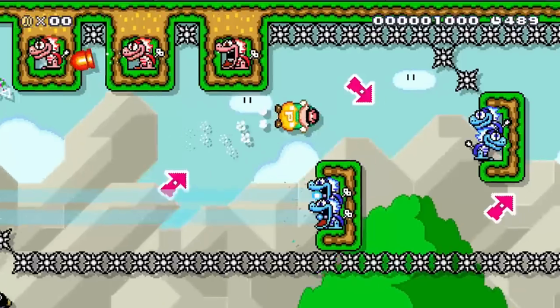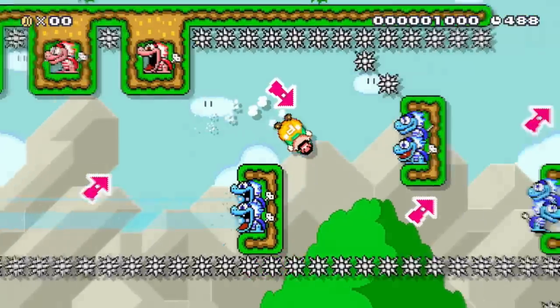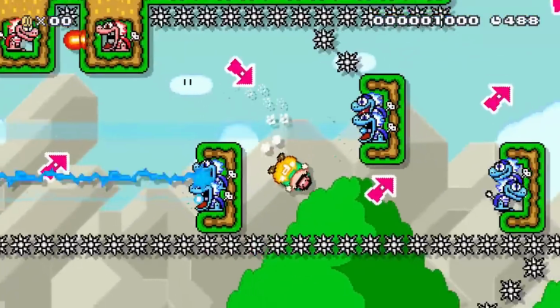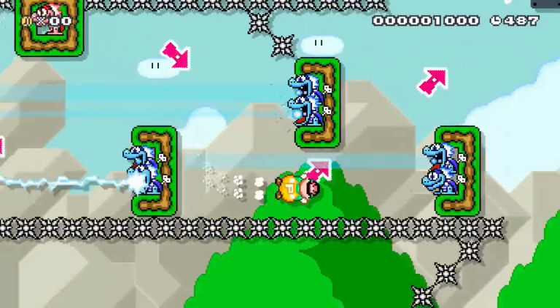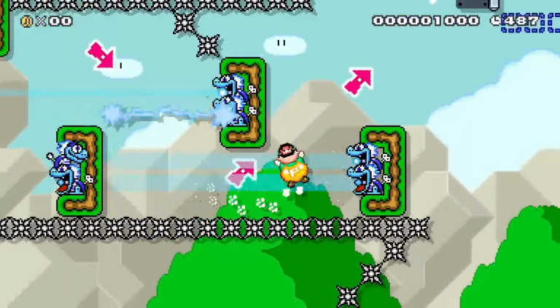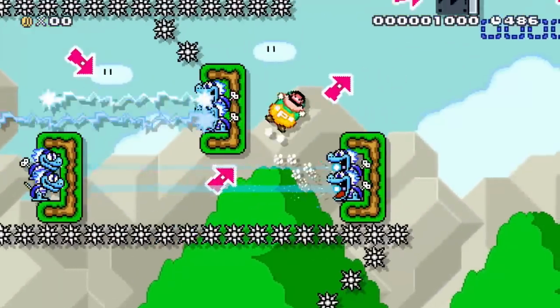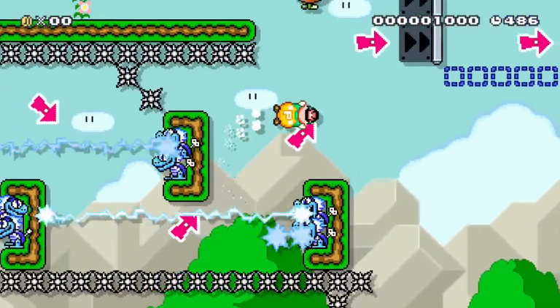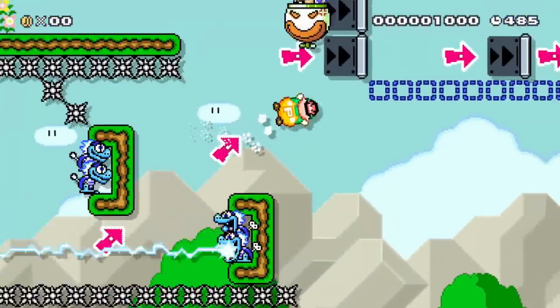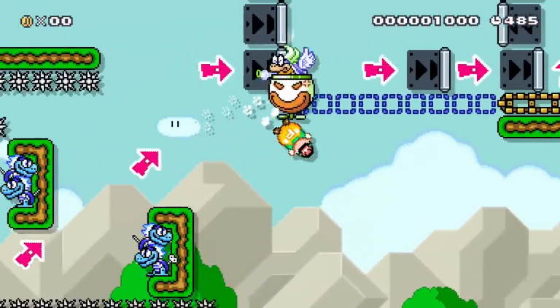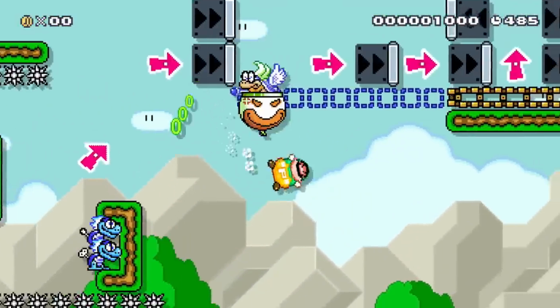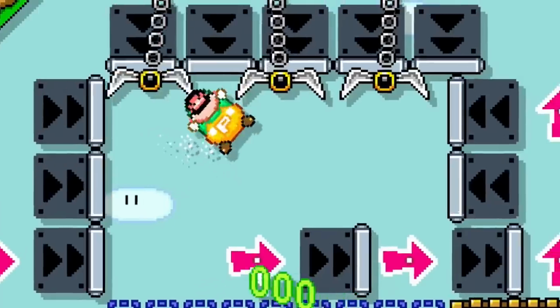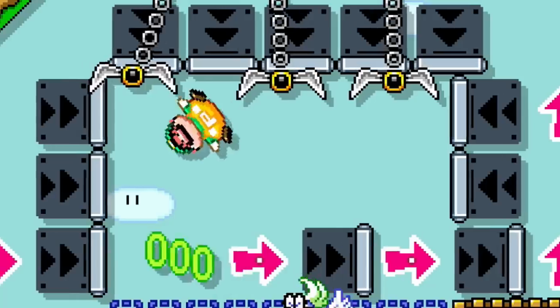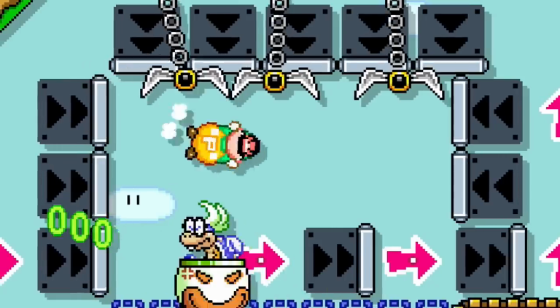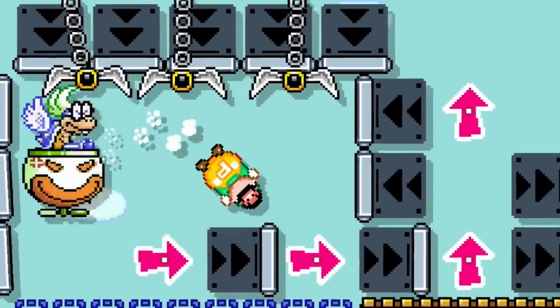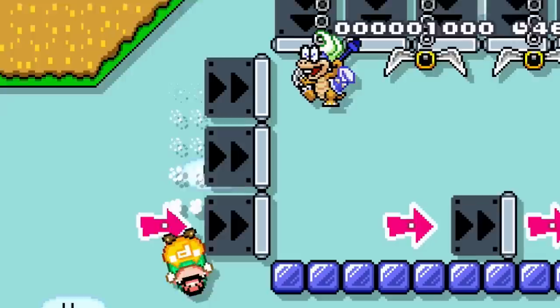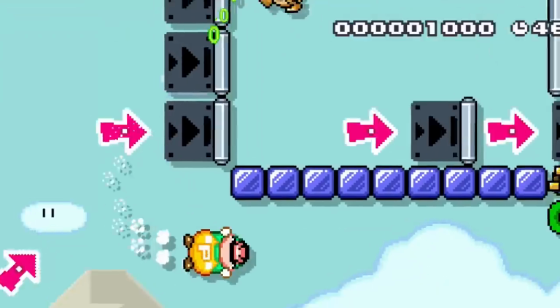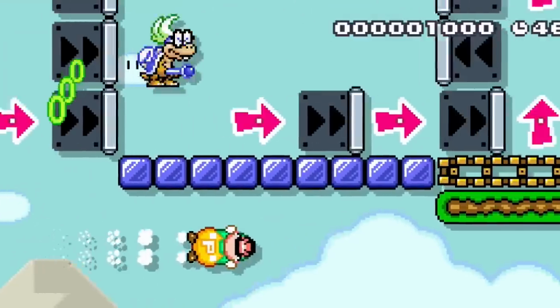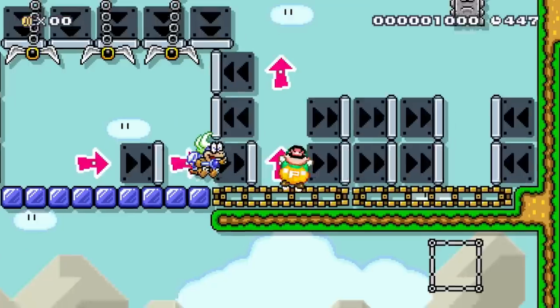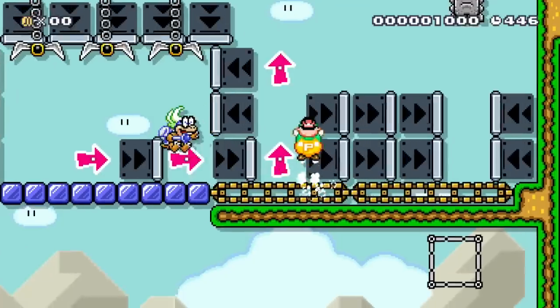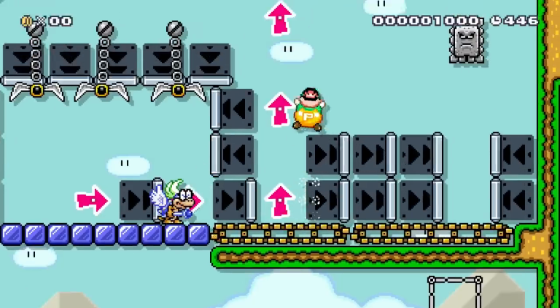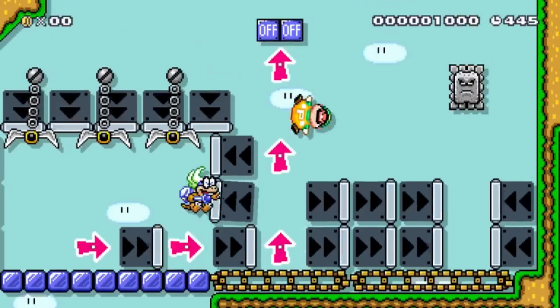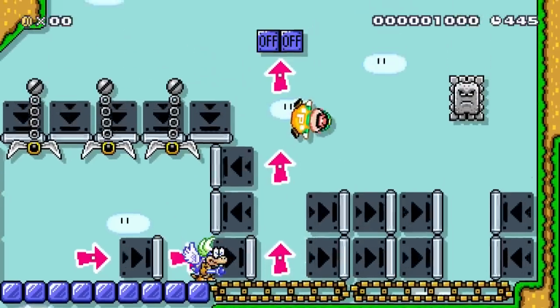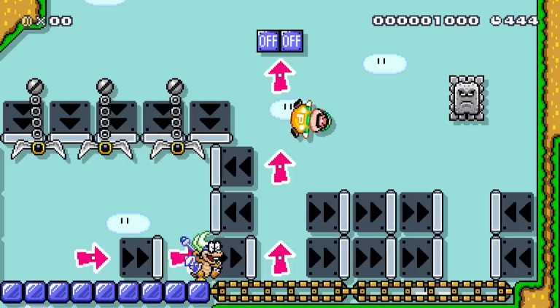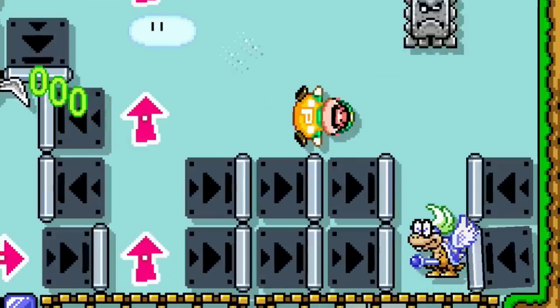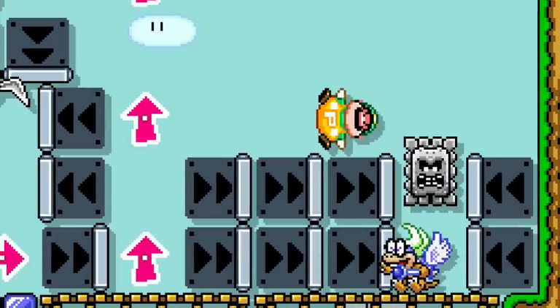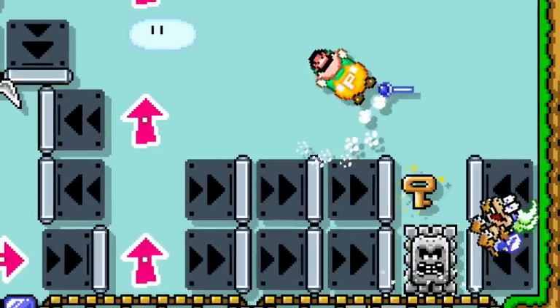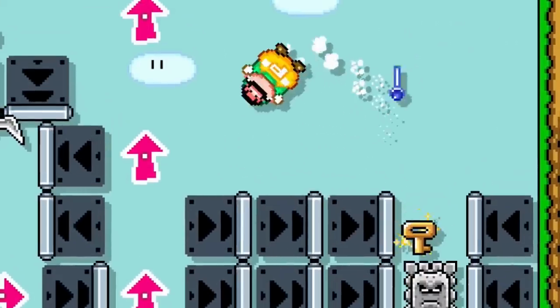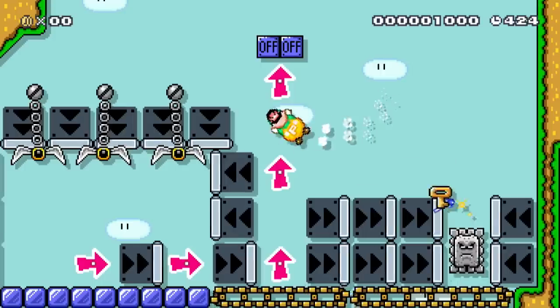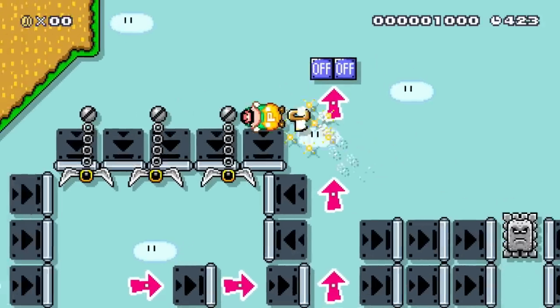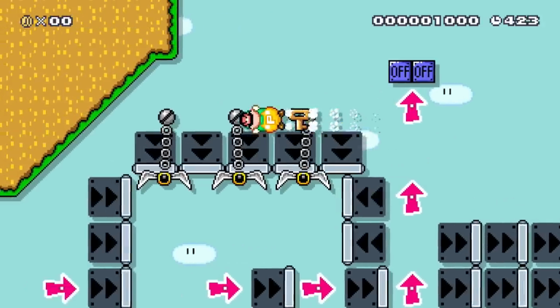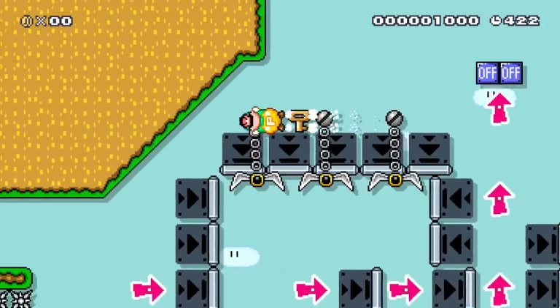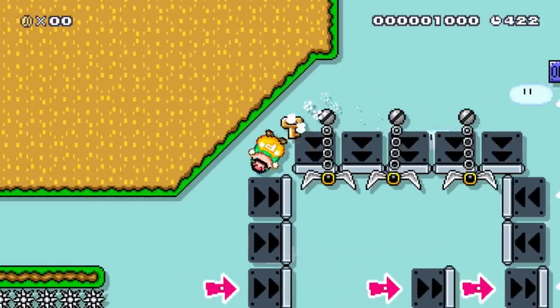Luigi made an ally with the Thwomp and needs to deliver Iggy to him. Luigi needs to bump him into the claw, get him to drop down, and lead him forward on the conveyor belts. His friend Thwomp crushes Iggy so Luigi can devour the gold for himself.